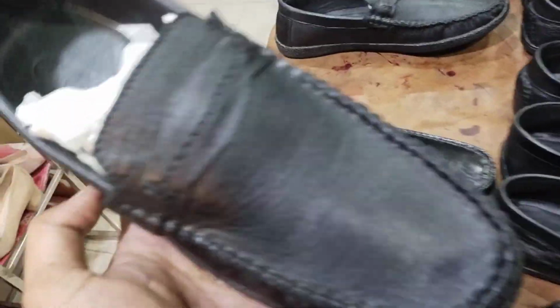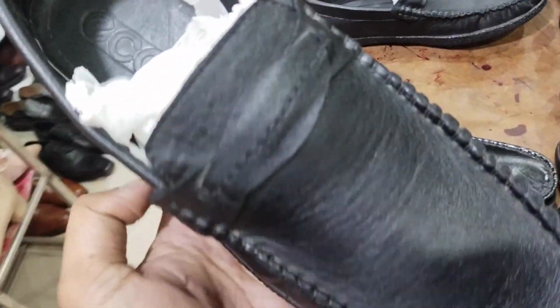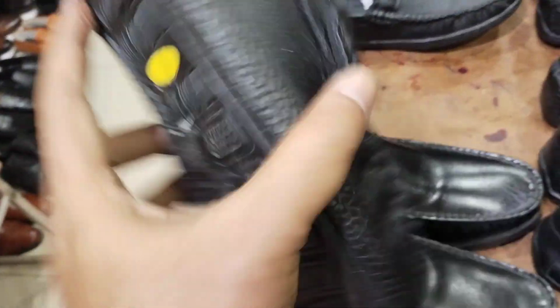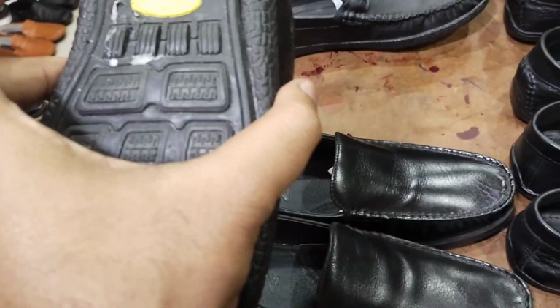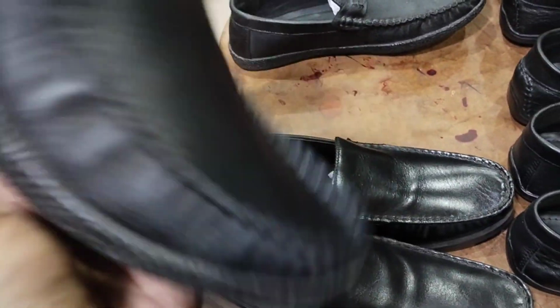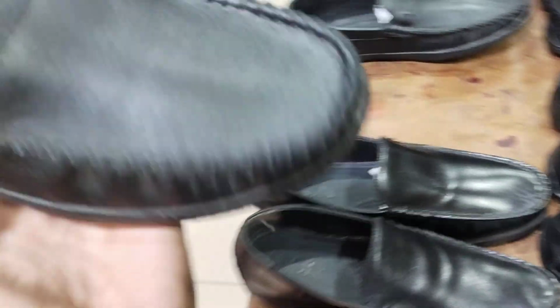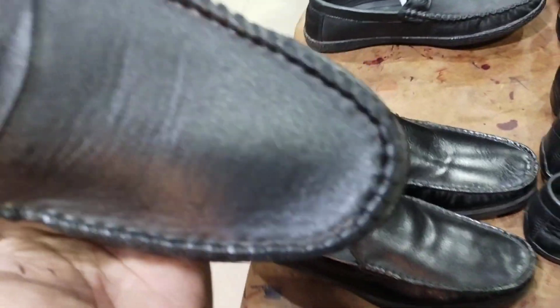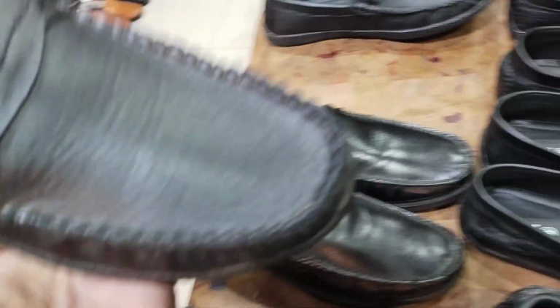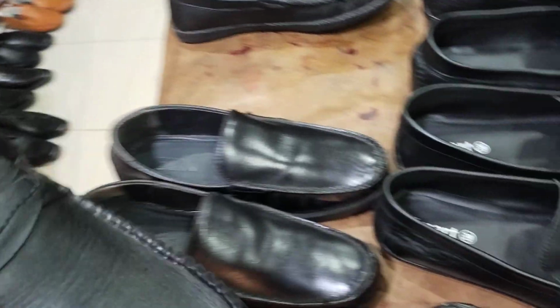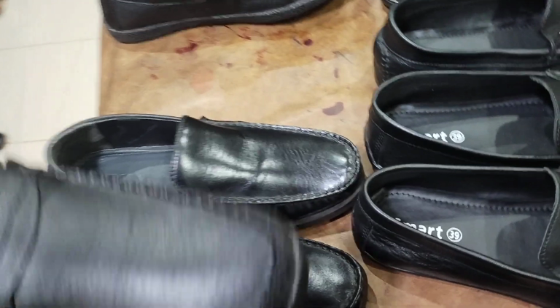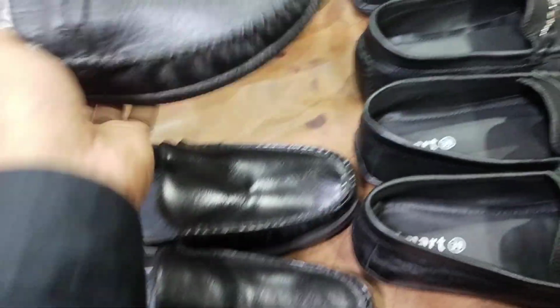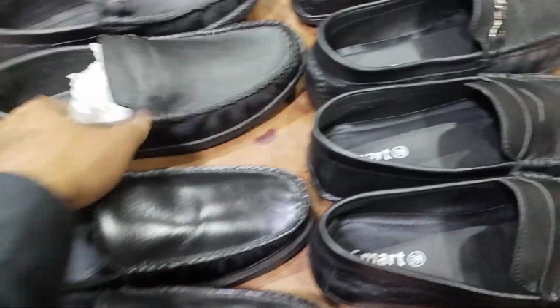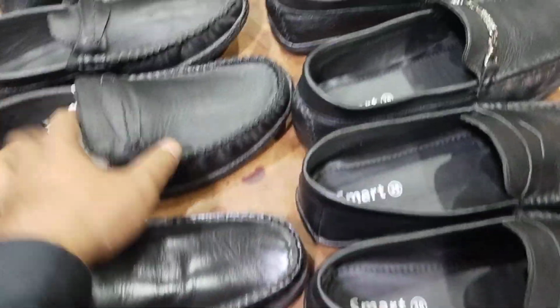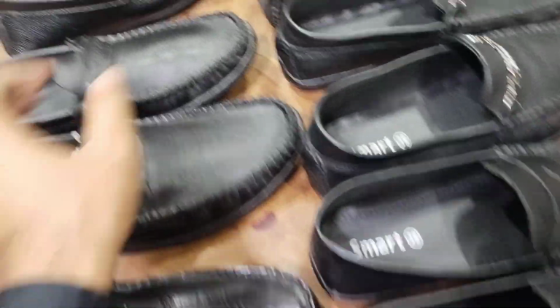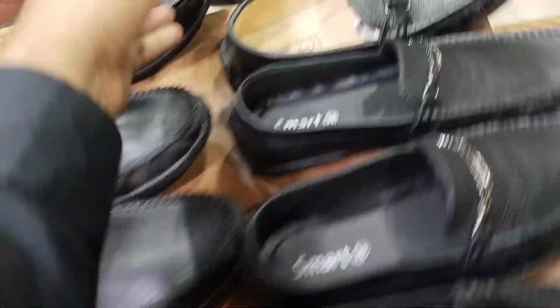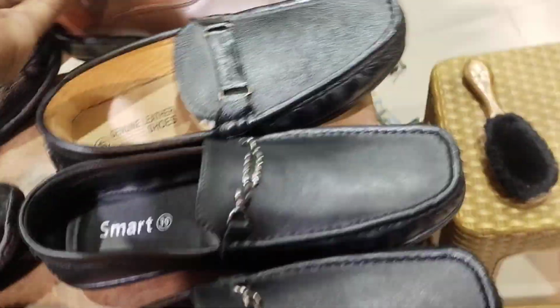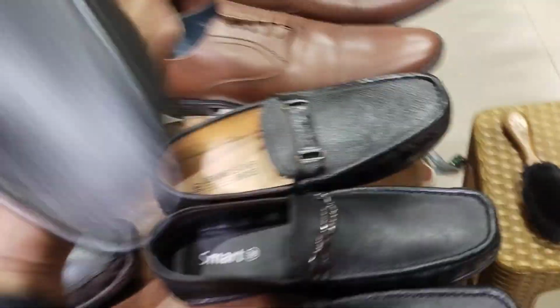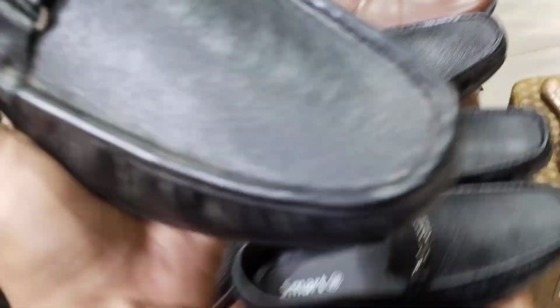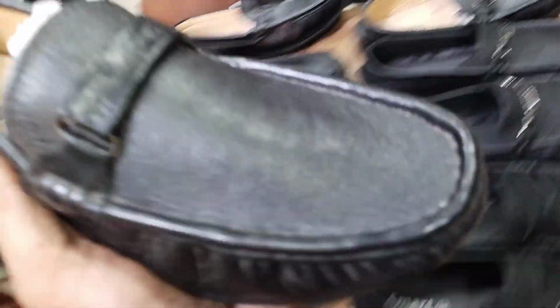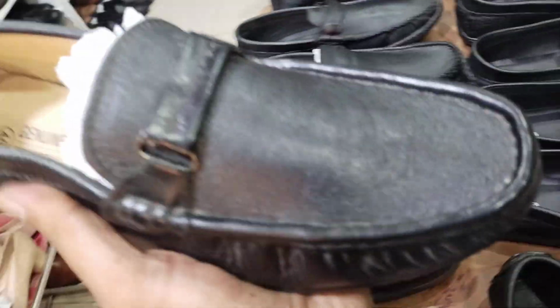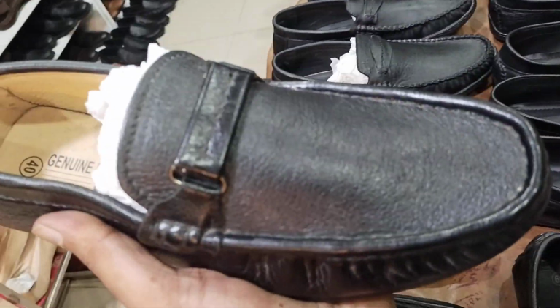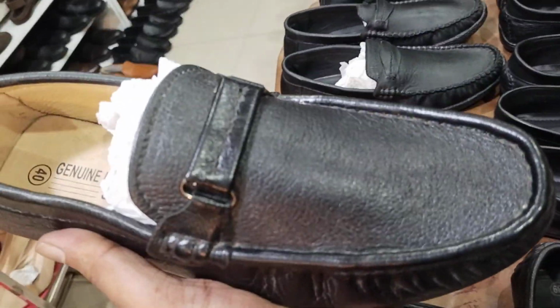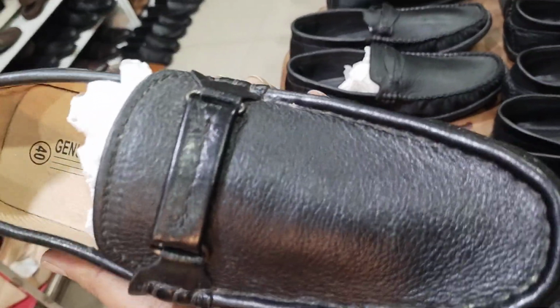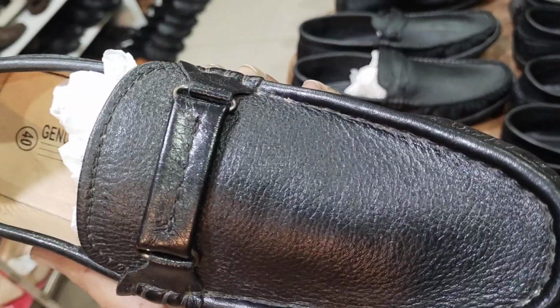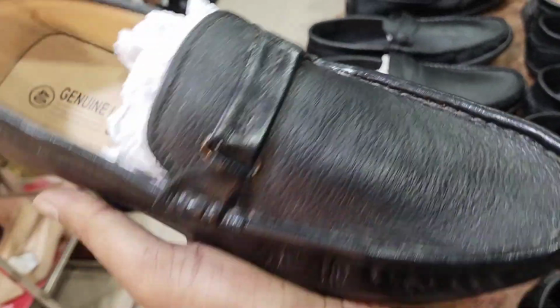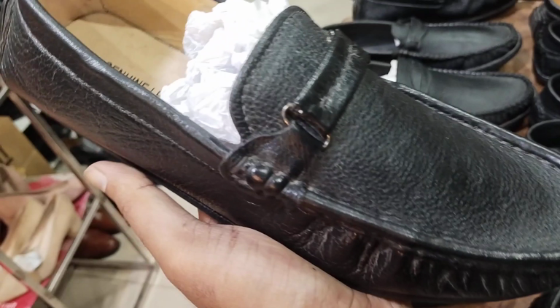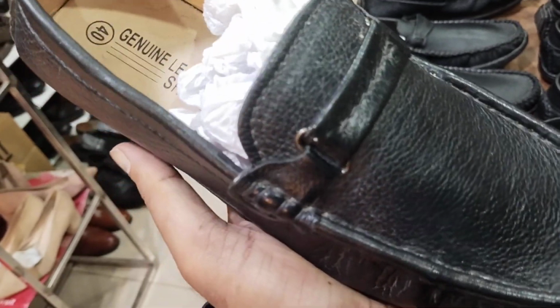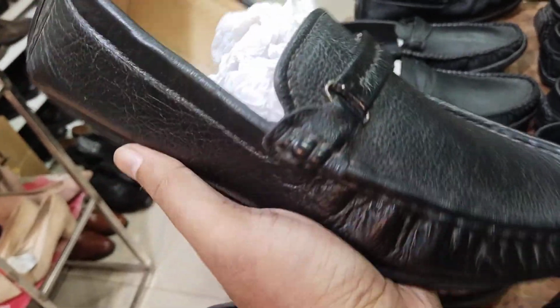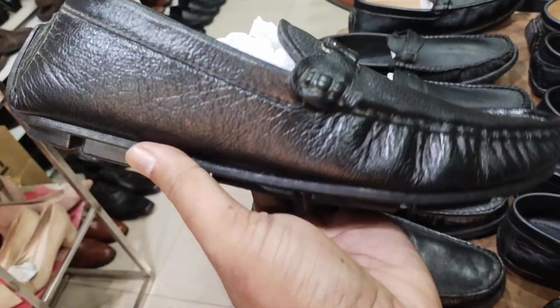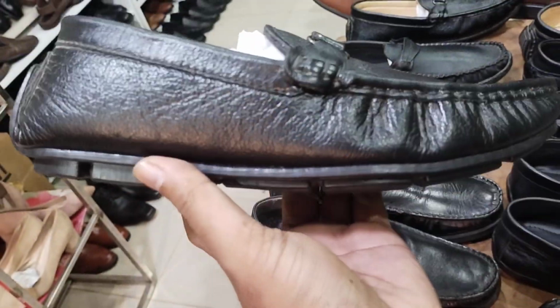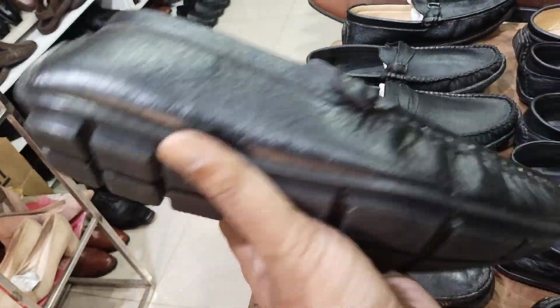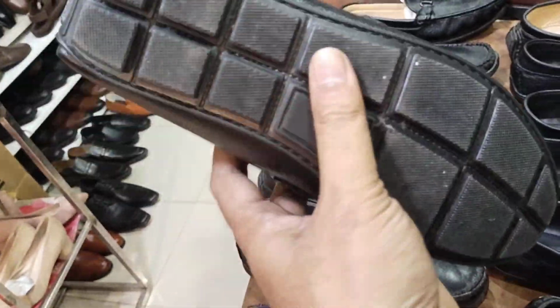This size will be 42 — size 42 is available. For those who want this, those who want this kind of style, this one is only 40 on offer.